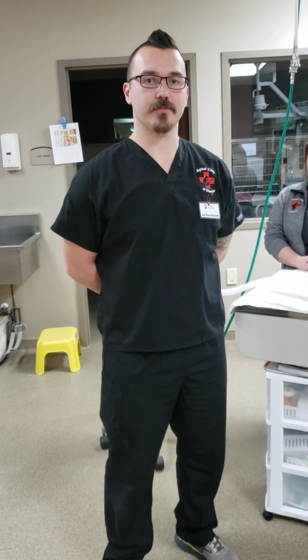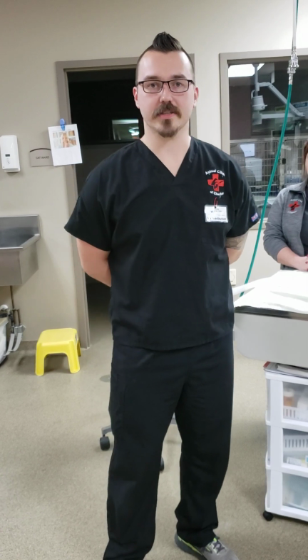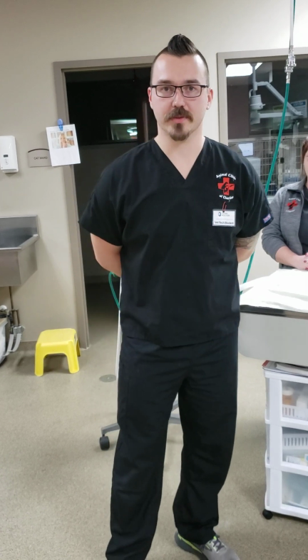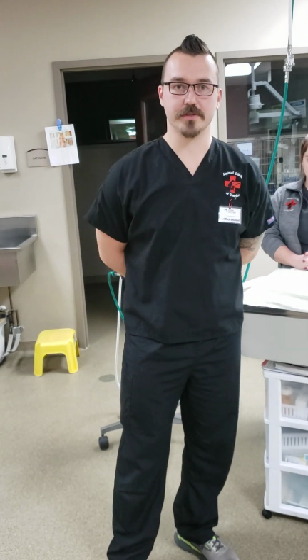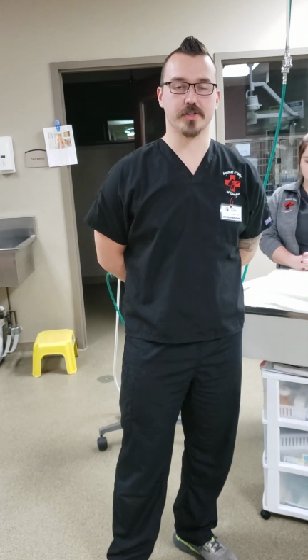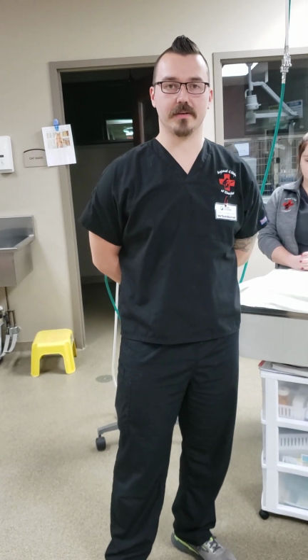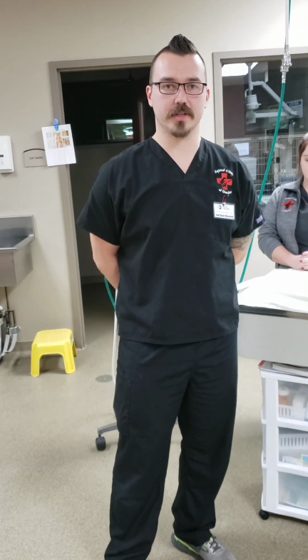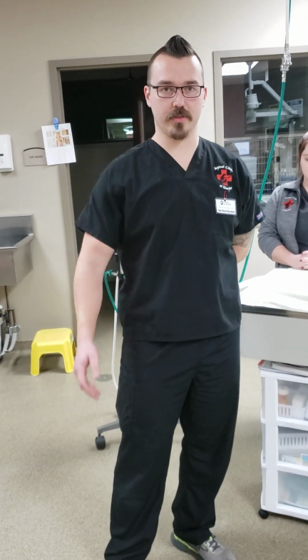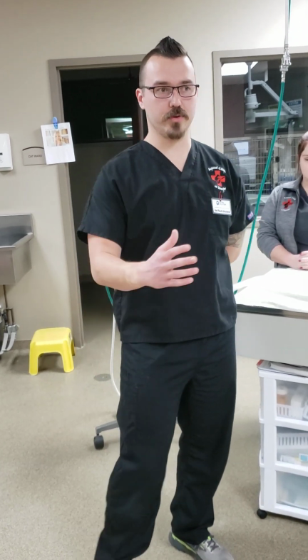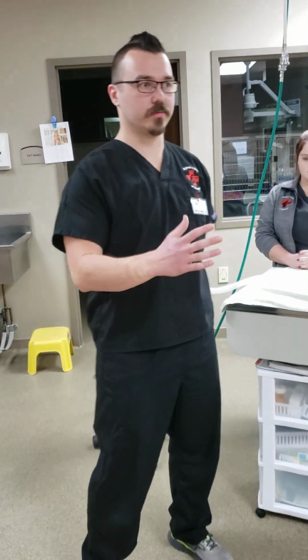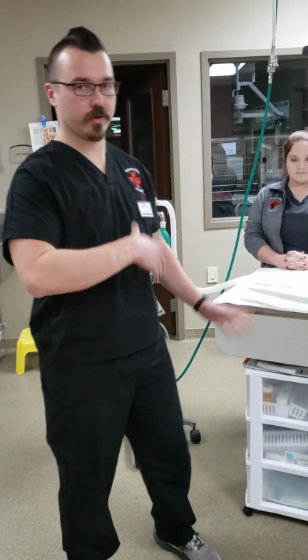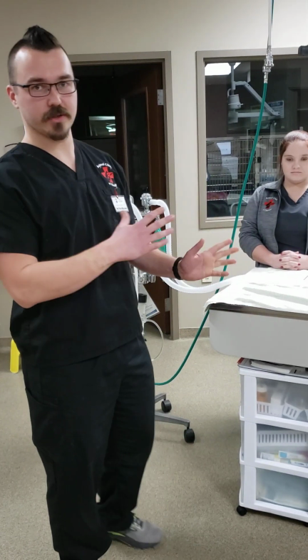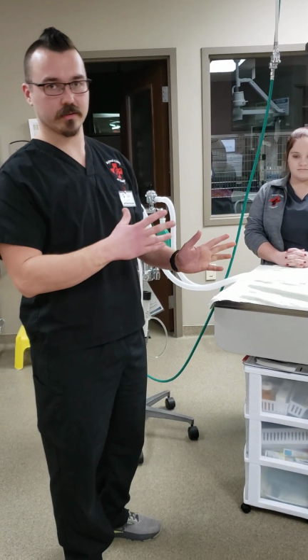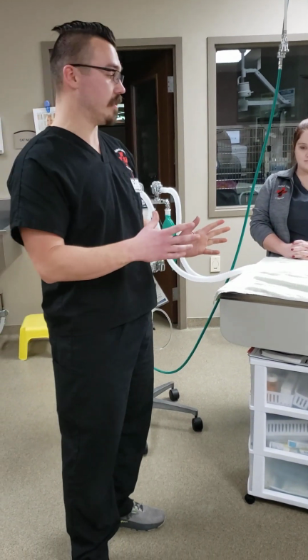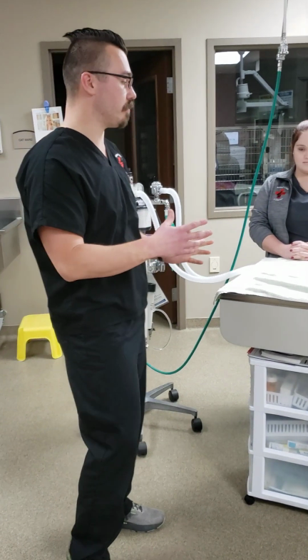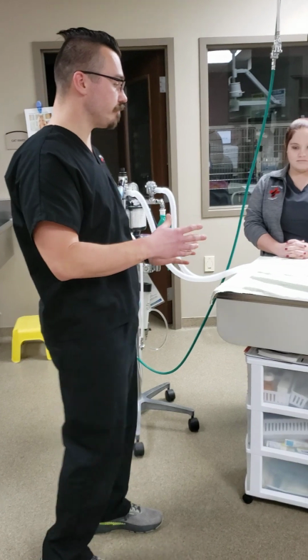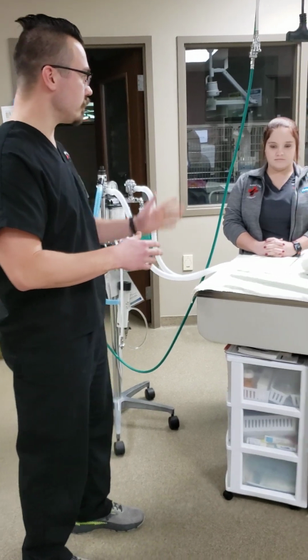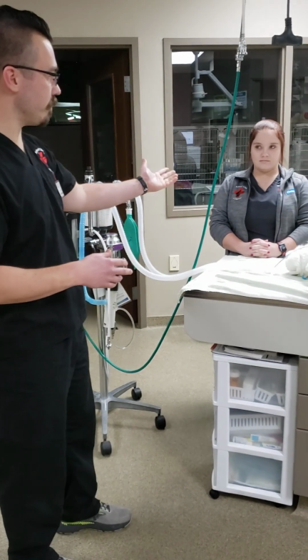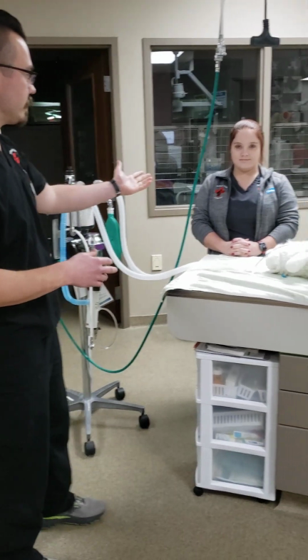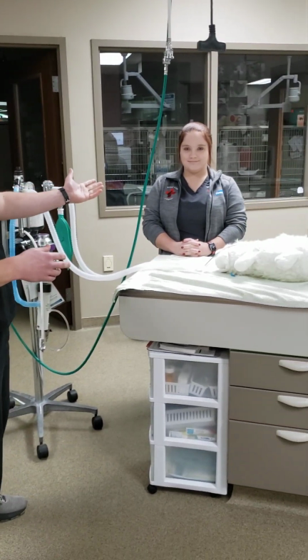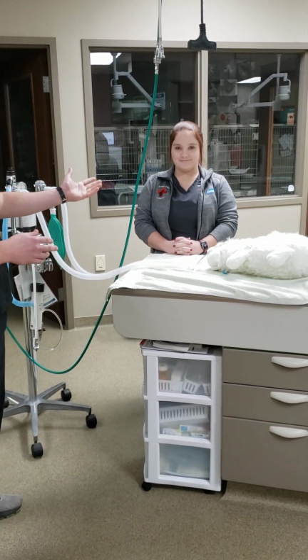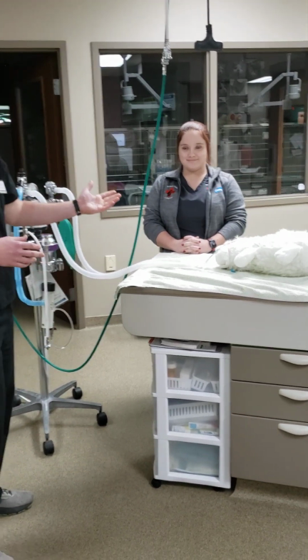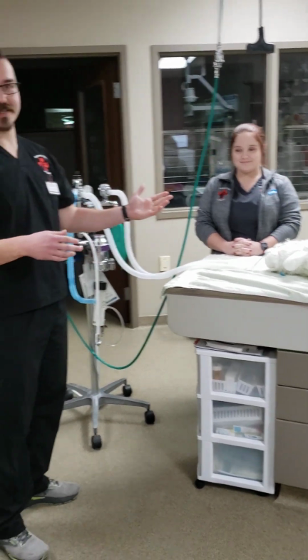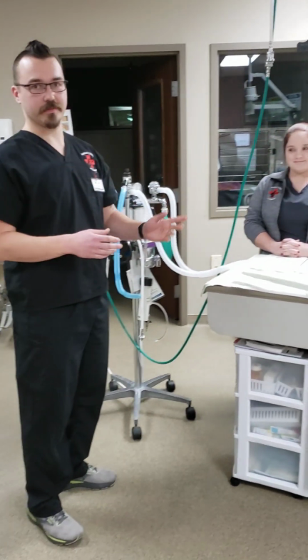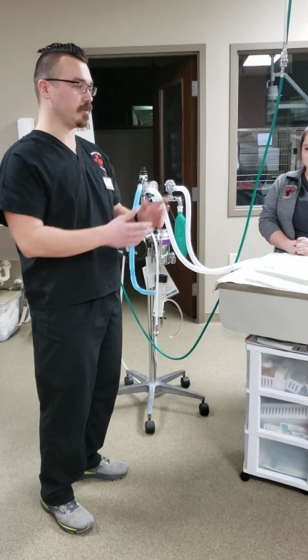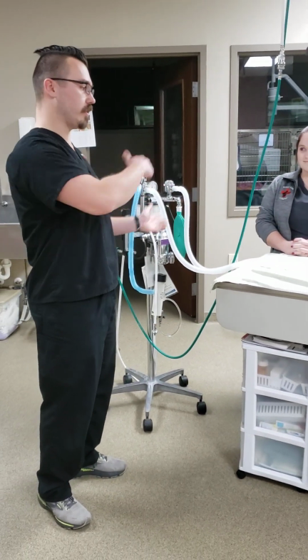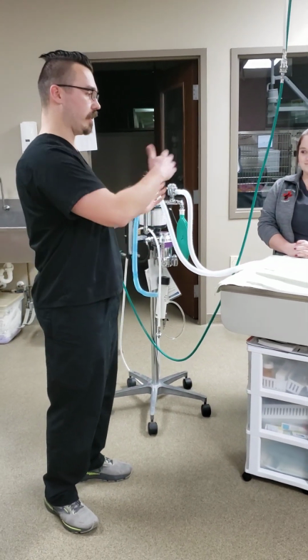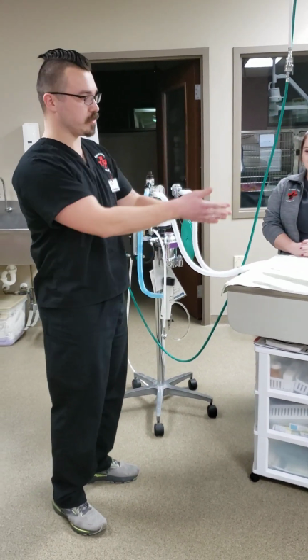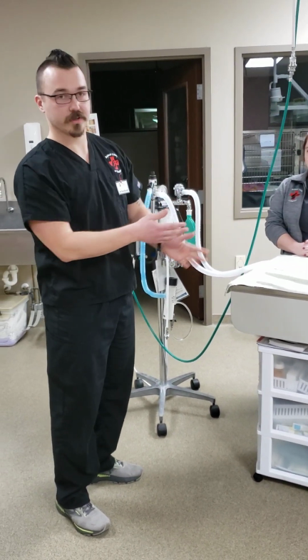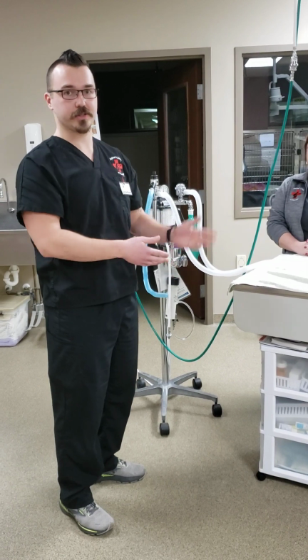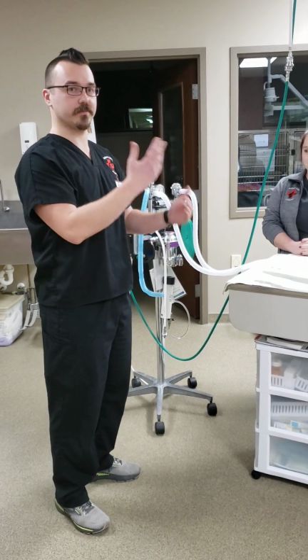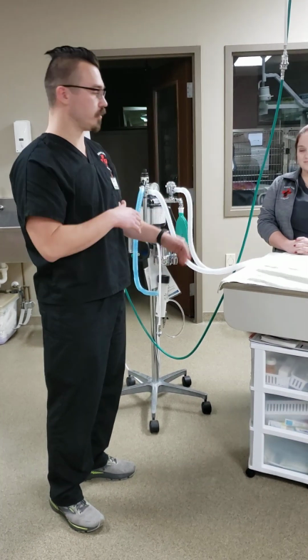Before we get started with the demonstration, I'm just going to run through what we're going to be doing in this setup. I'm going to have my assistant Kaylee assisting with me, so she'll be doing the ventilations while I'm doing the compressions, and vice versa.